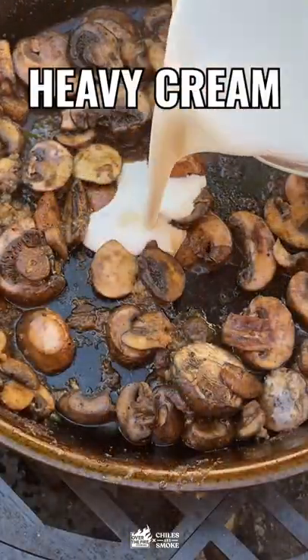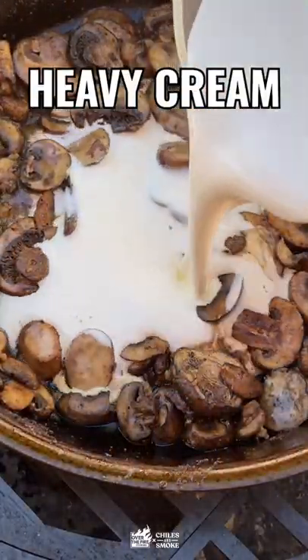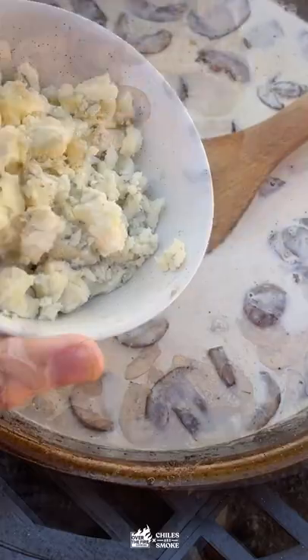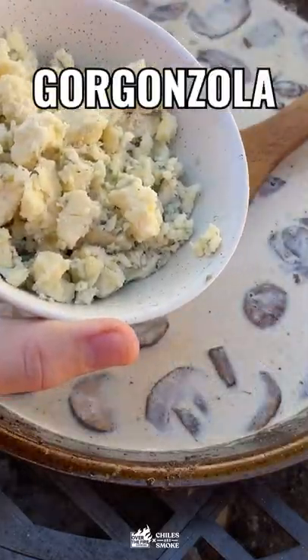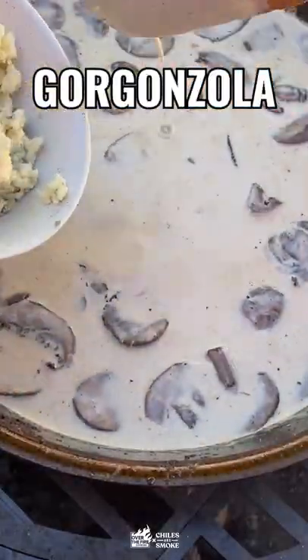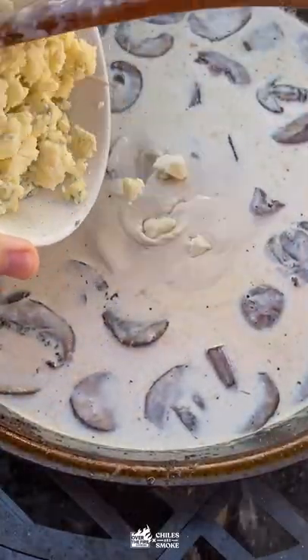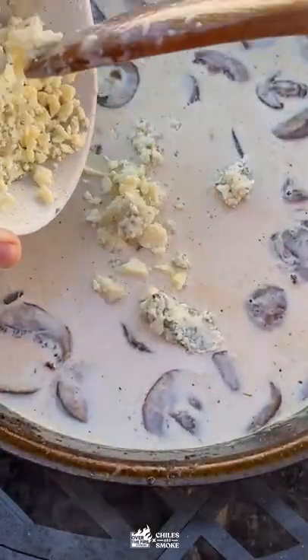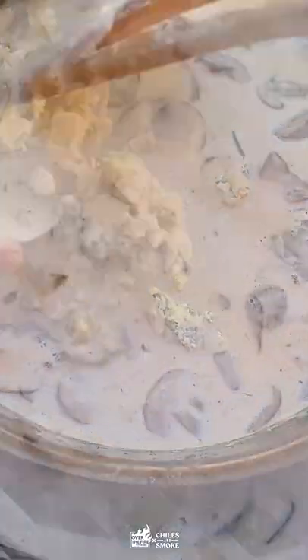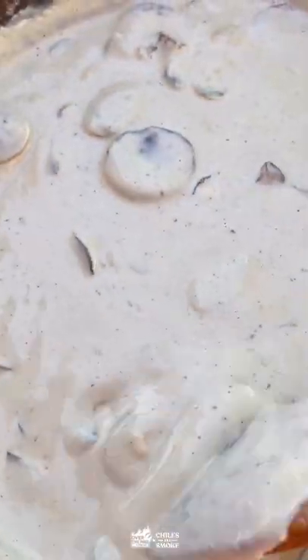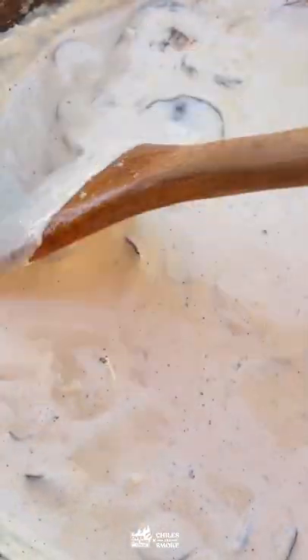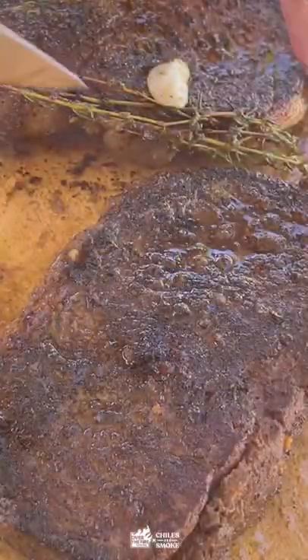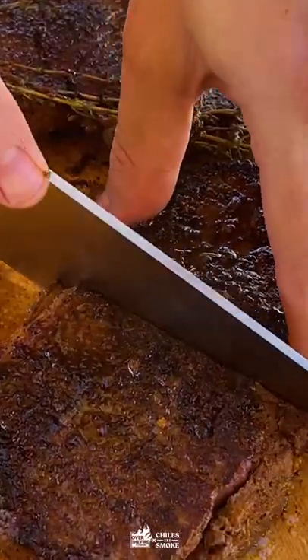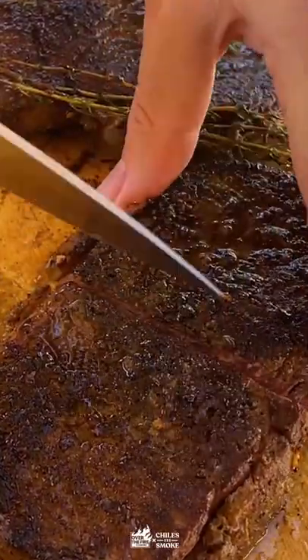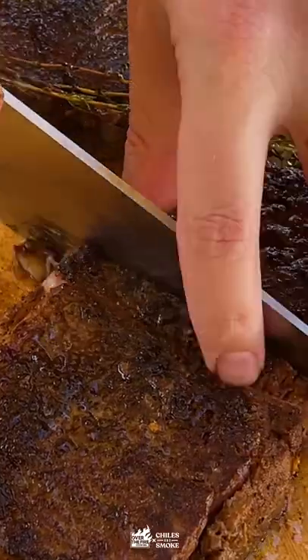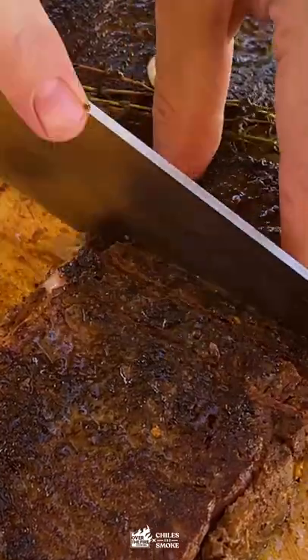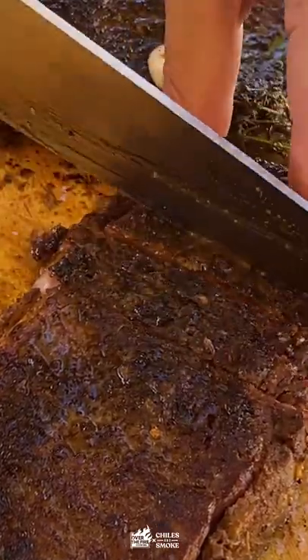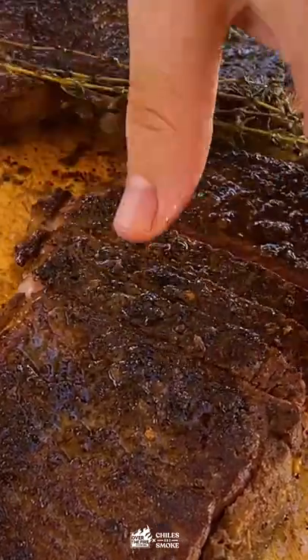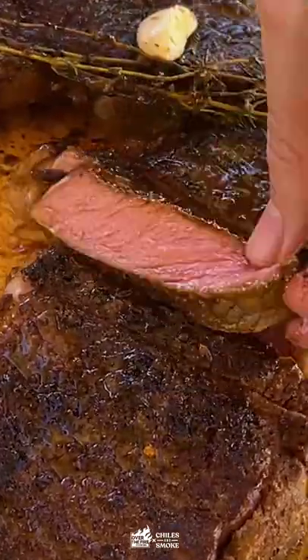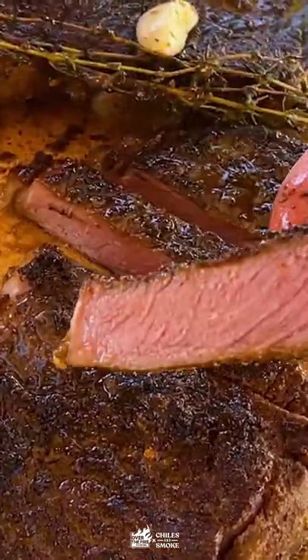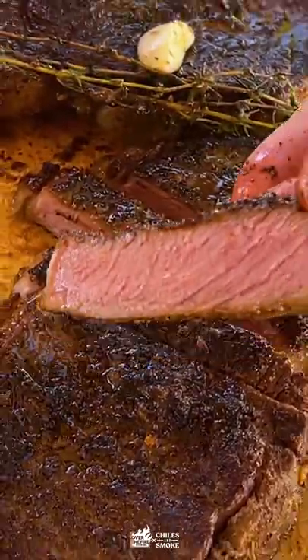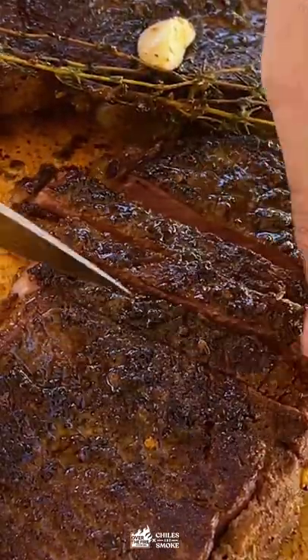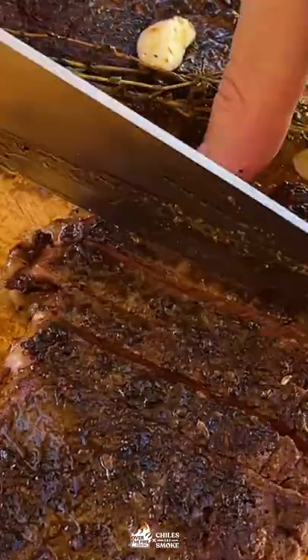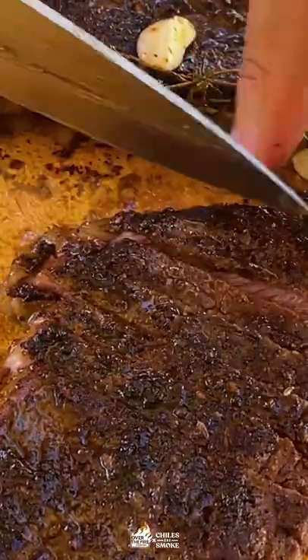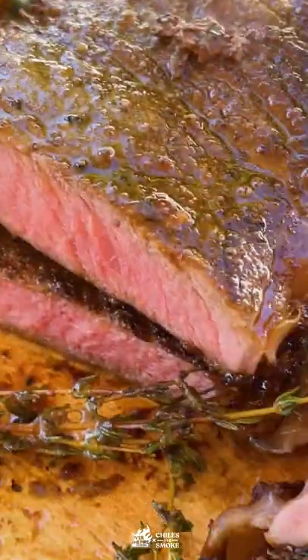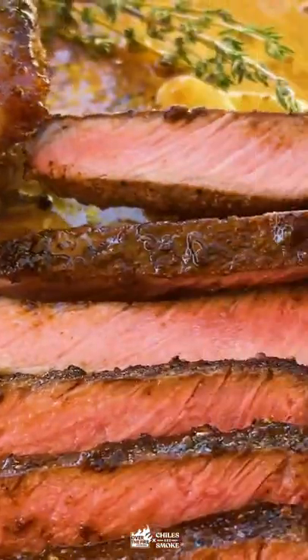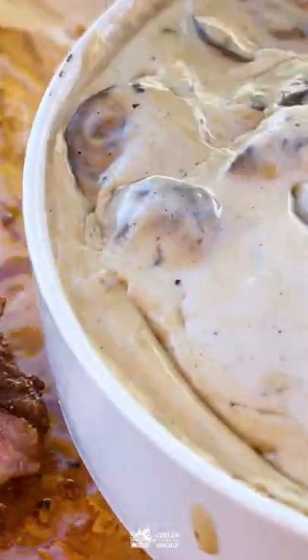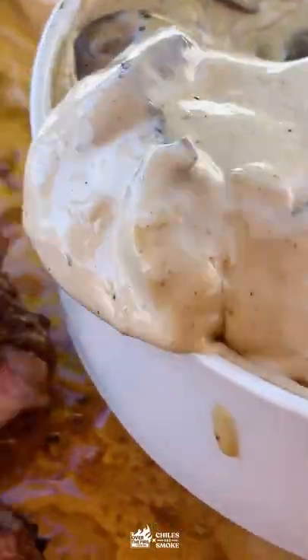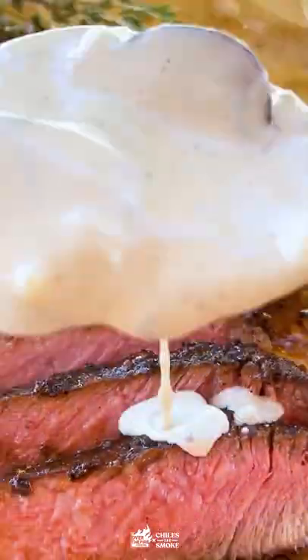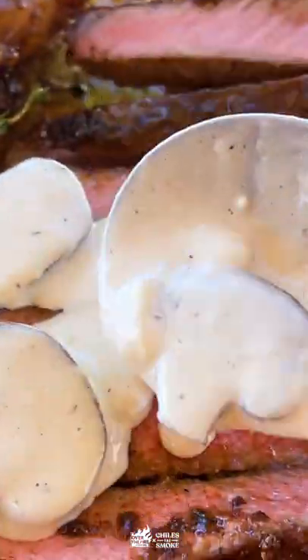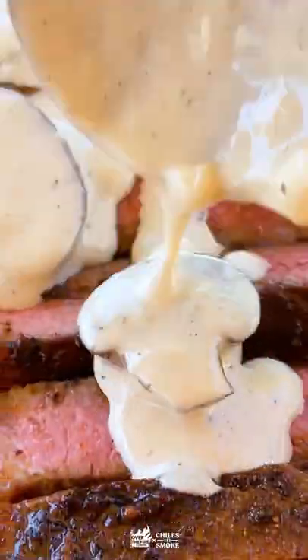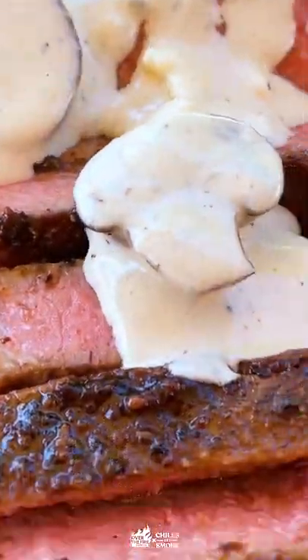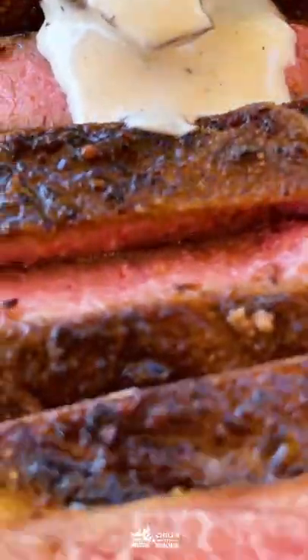Then add the heavy cream and a generous pile of gorgonzola. Stir that until it's just thick enough, then let's slice into this delicious juicy steak. Top it with that cream sauce when you're ready and grab your glasses — this is amazing!